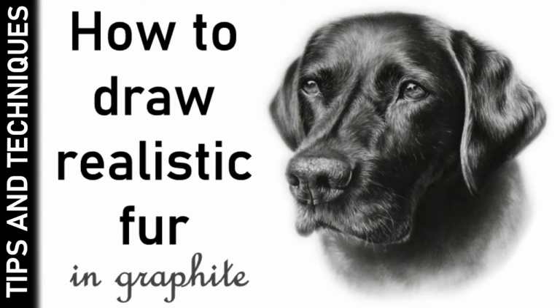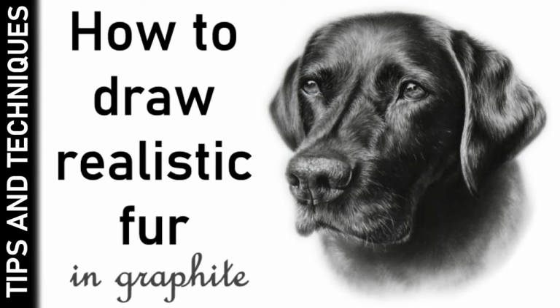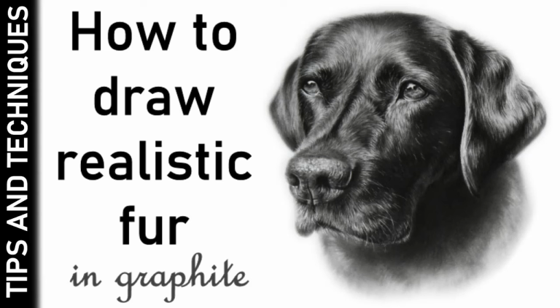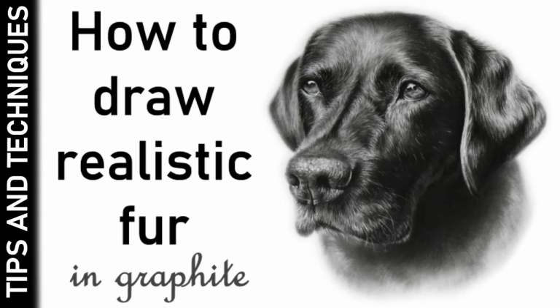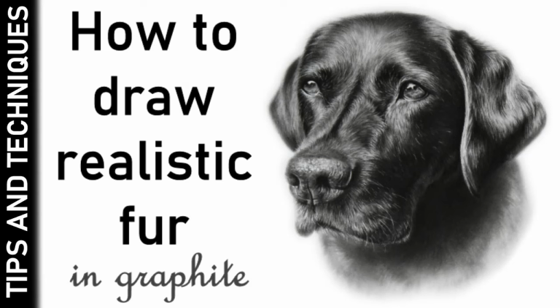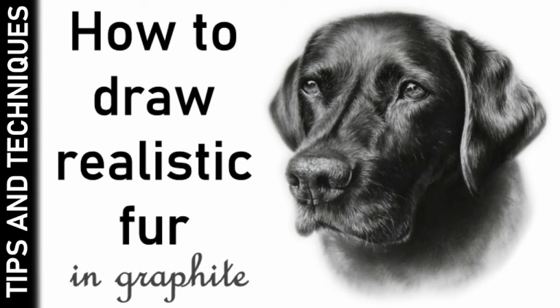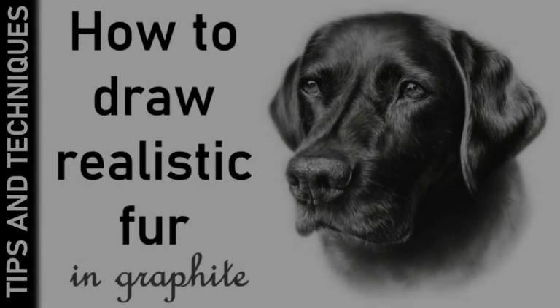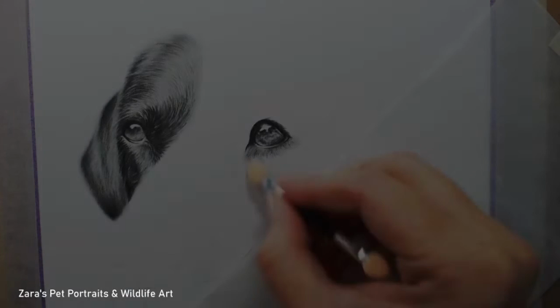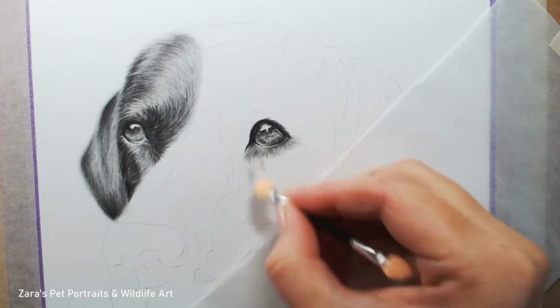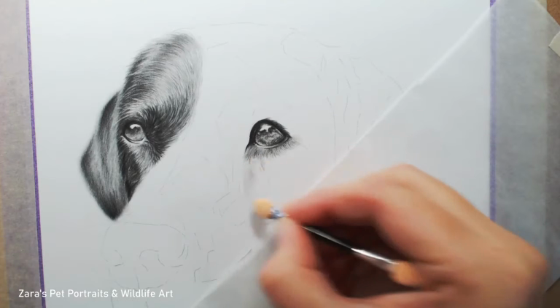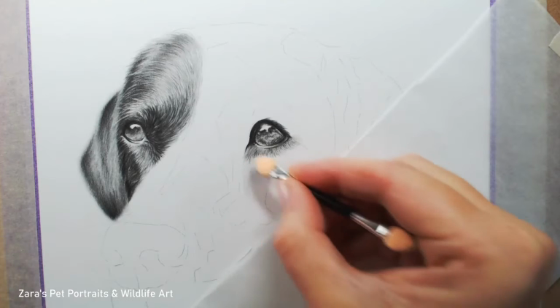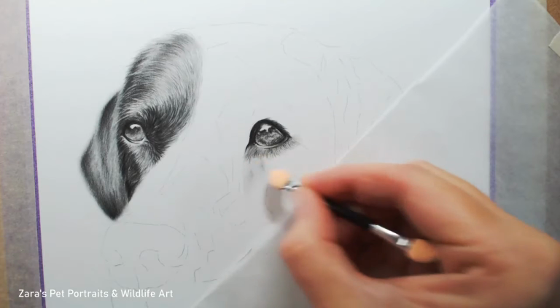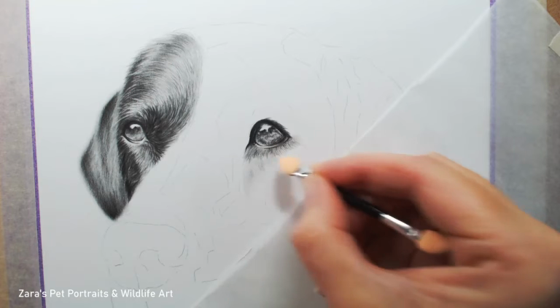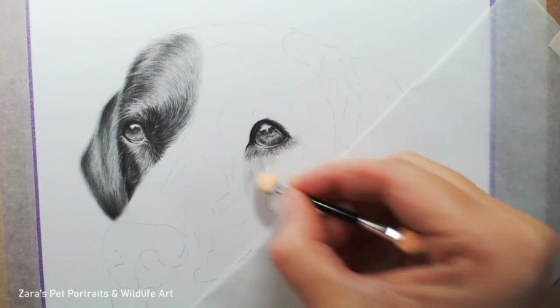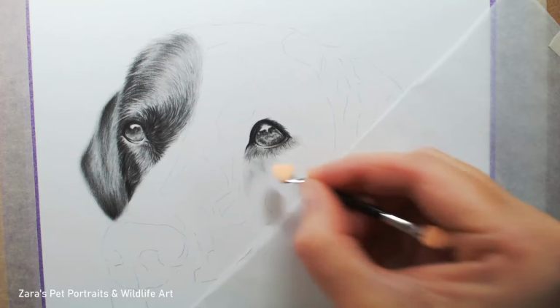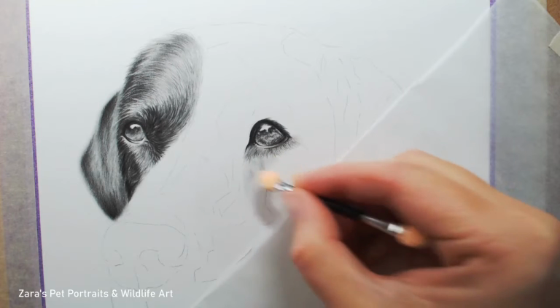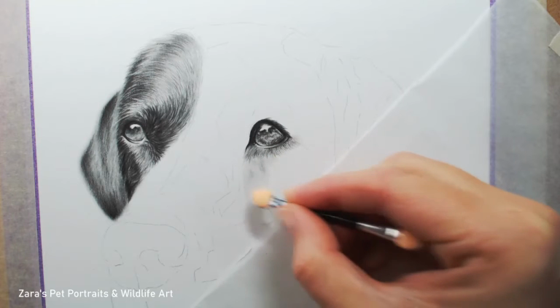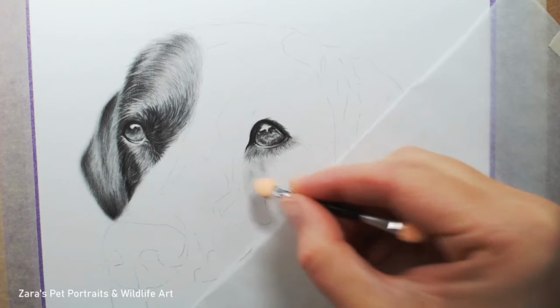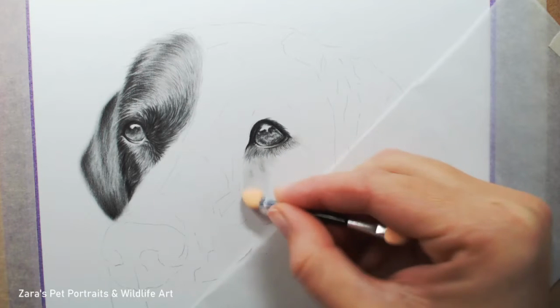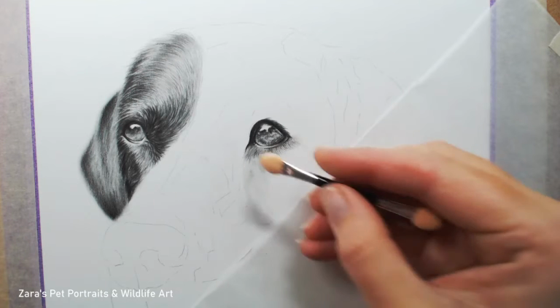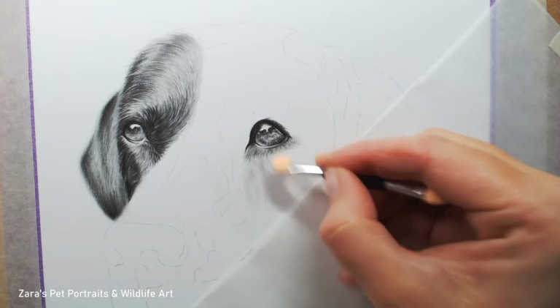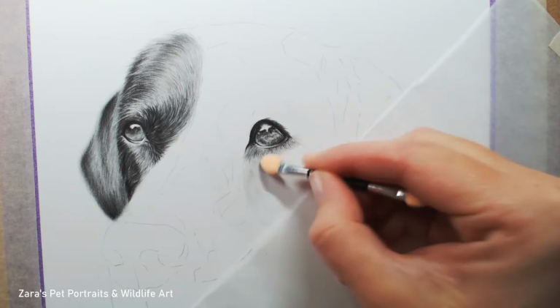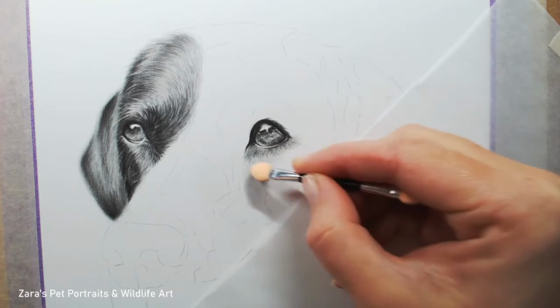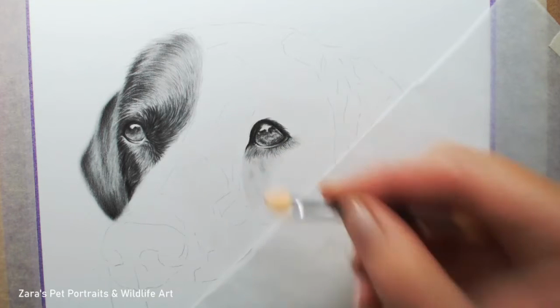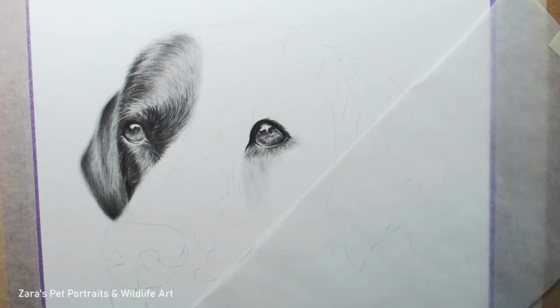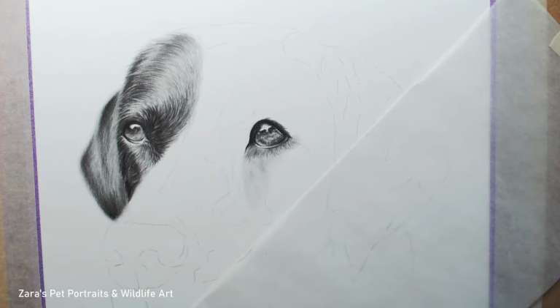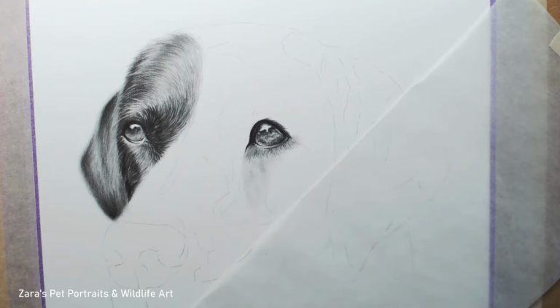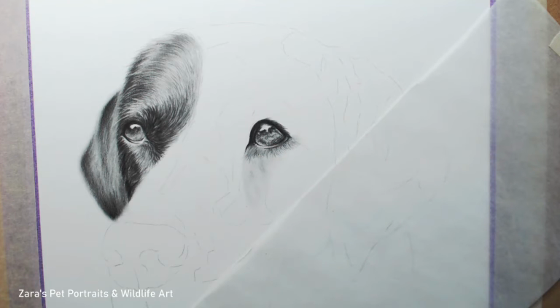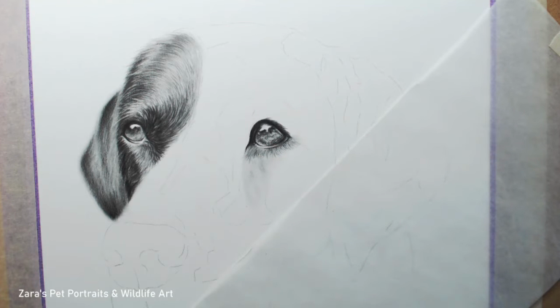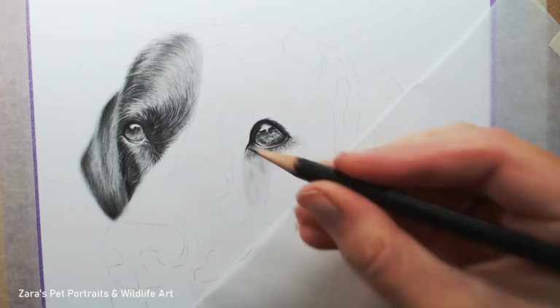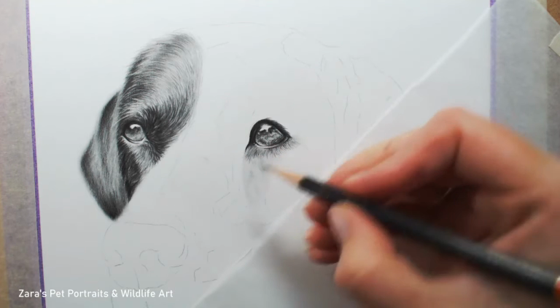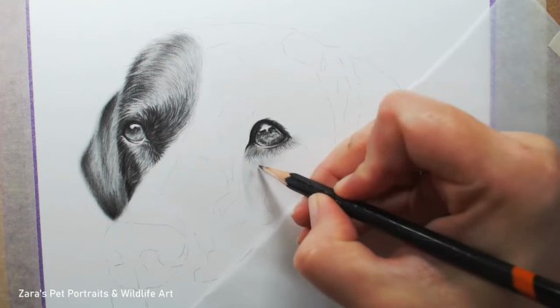Hi everyone. In today's video I'm going to be showing you how to draw realistic fur in graphite. This is going to focus predominantly on how to draw black shiny fur, because this is a black Labrador portrait that I did a couple of years ago.